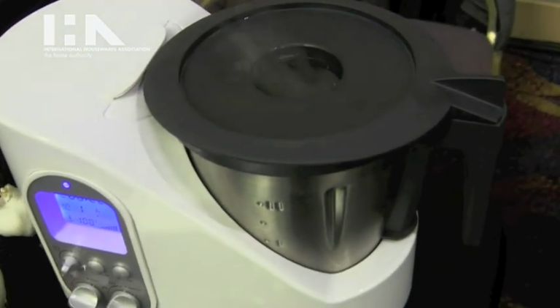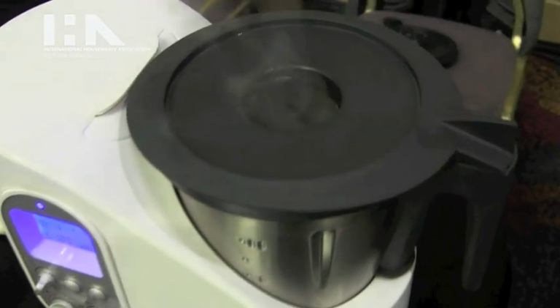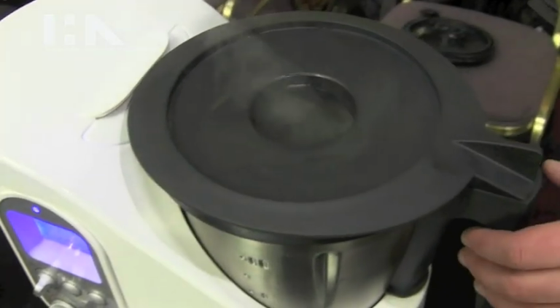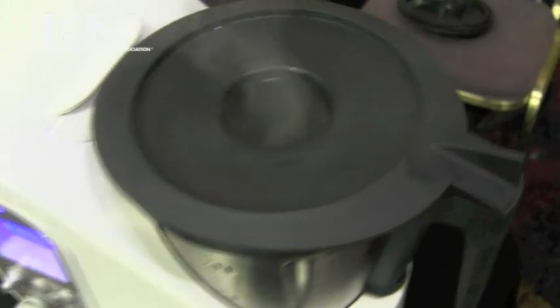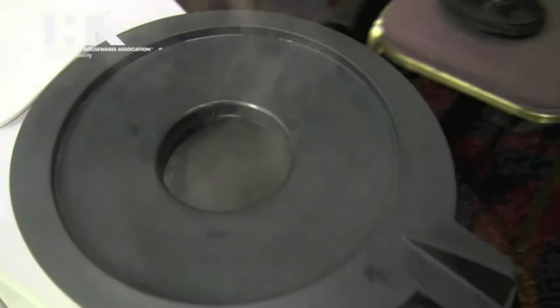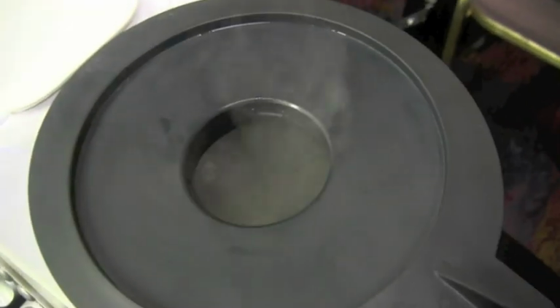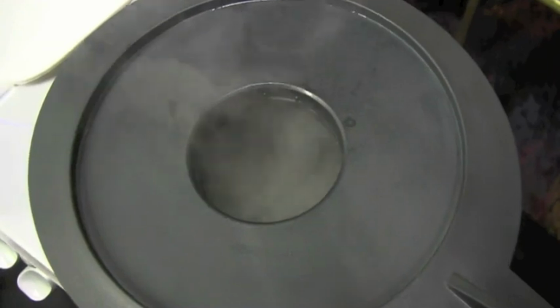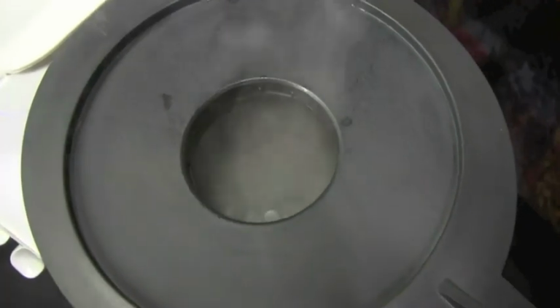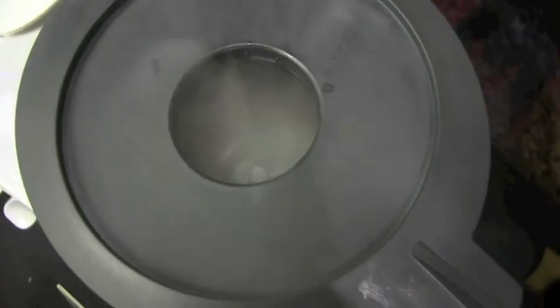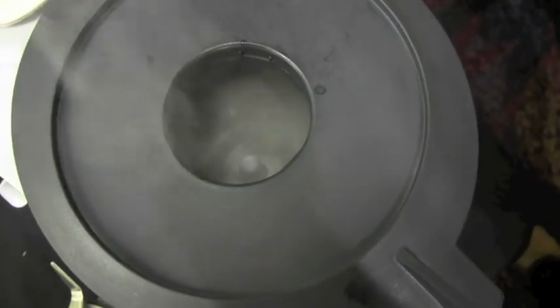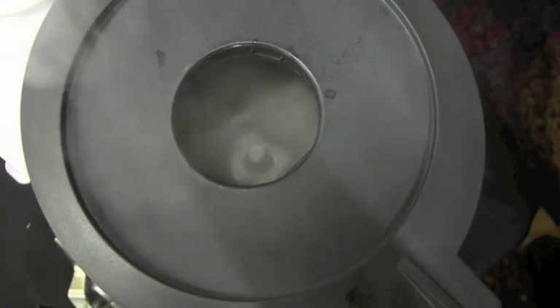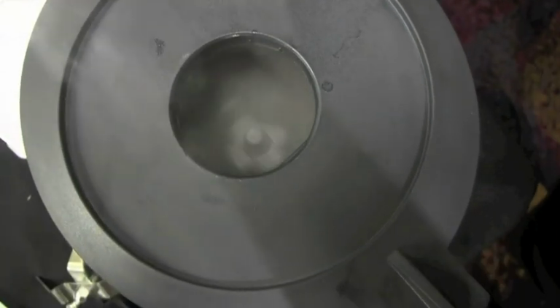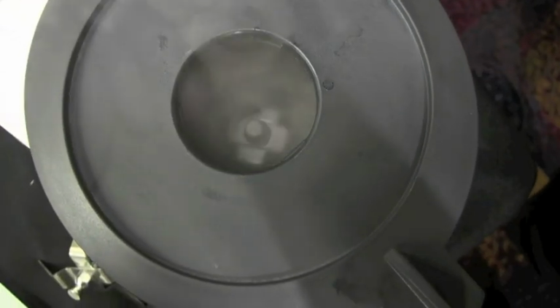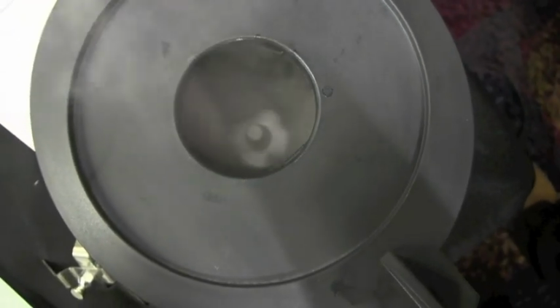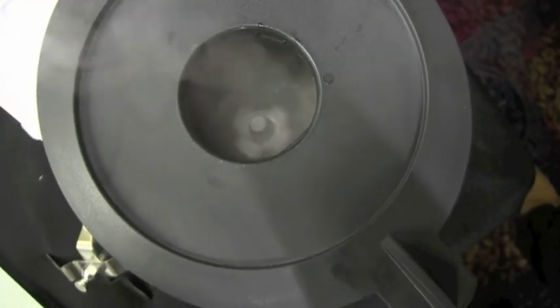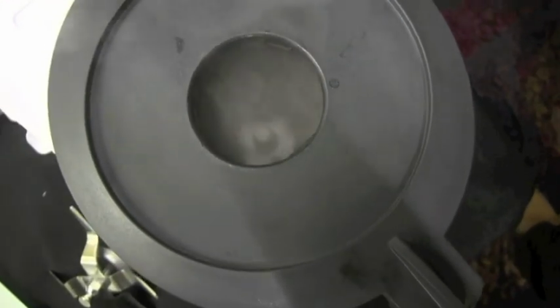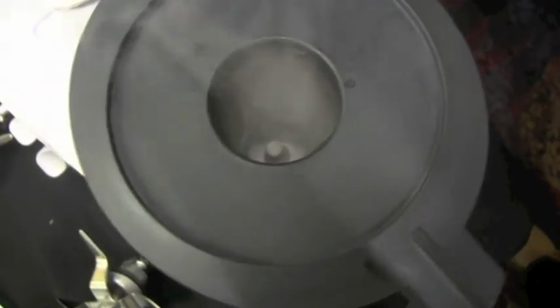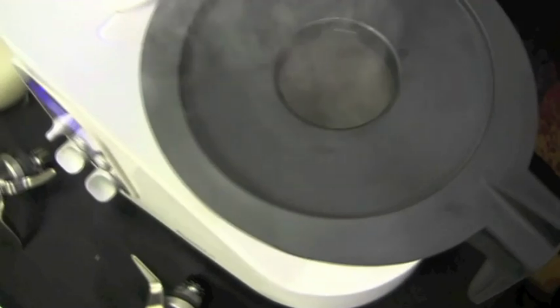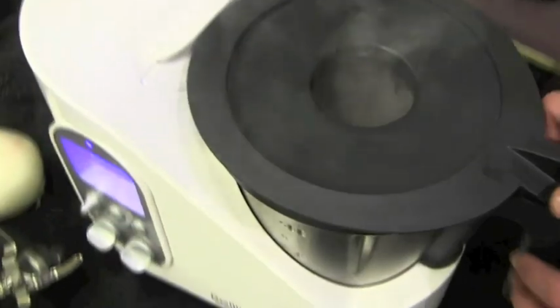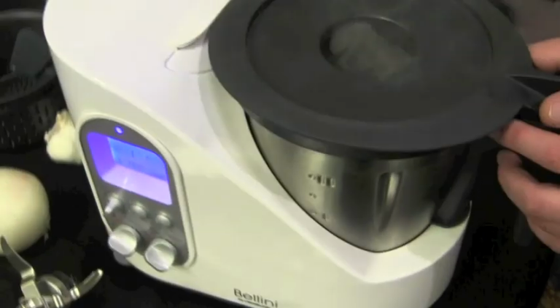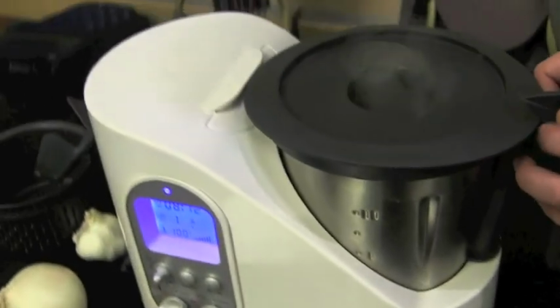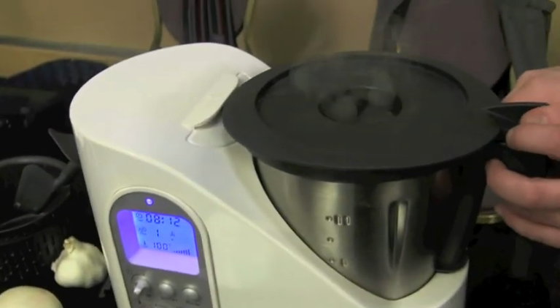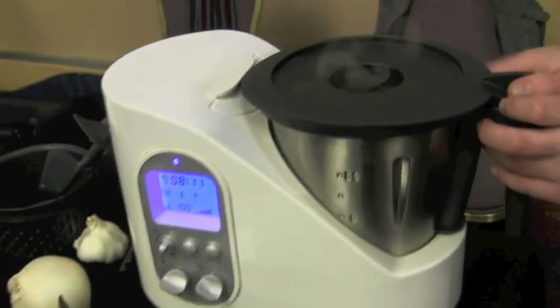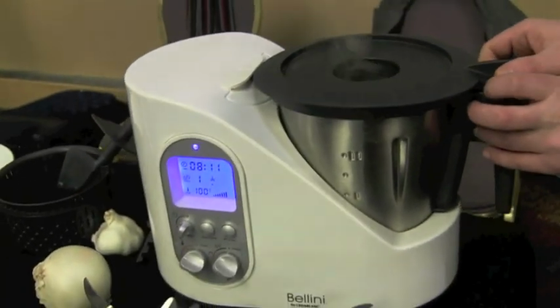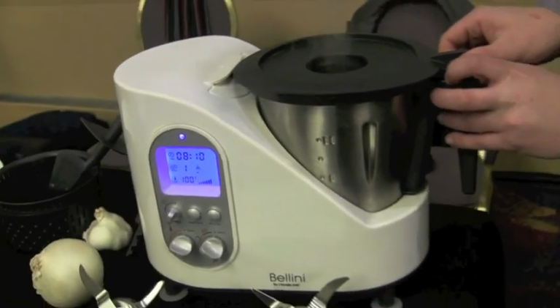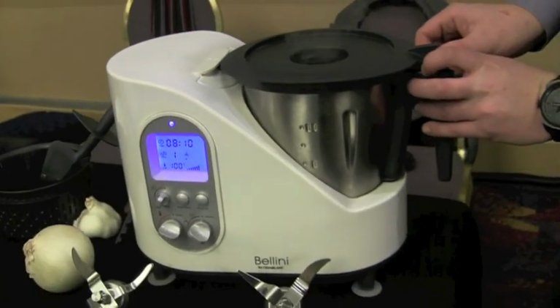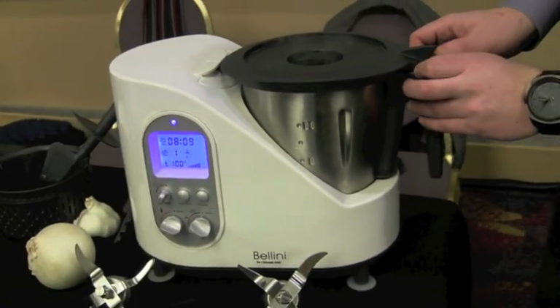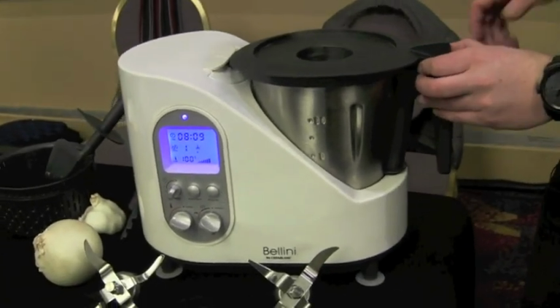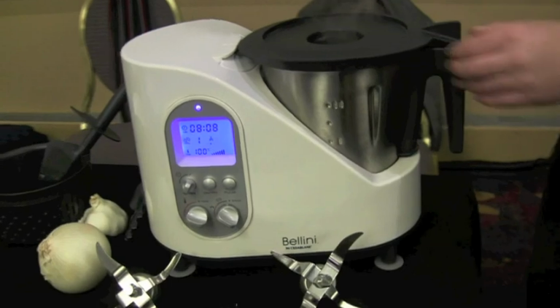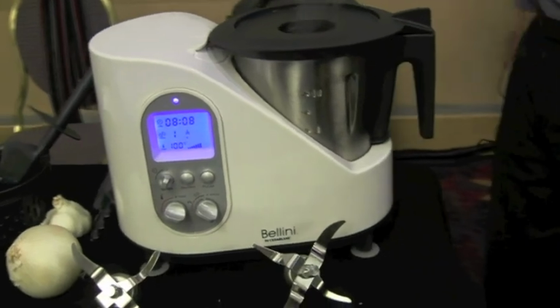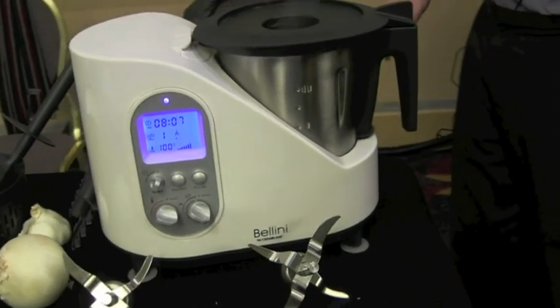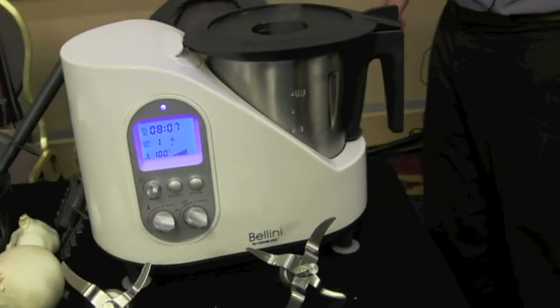Coming back after about a minute, you can already see the onions and the oil, and the garlic is nicely sautéing, giving you a nice golden brown finish that you could add to any sort of soup or dish of your choosing.